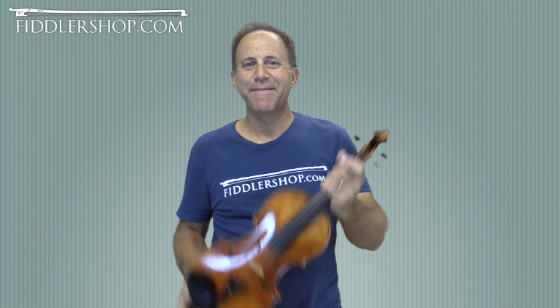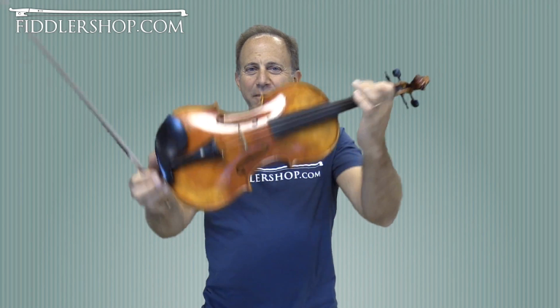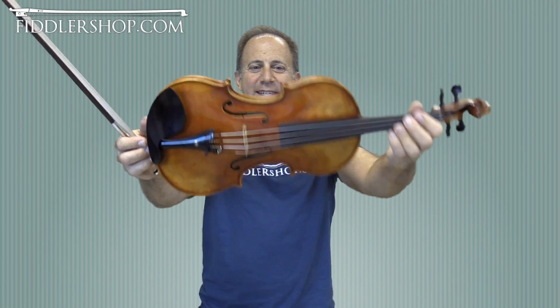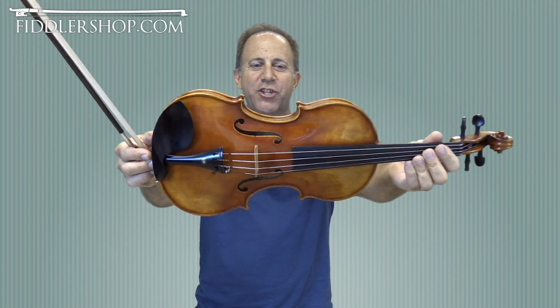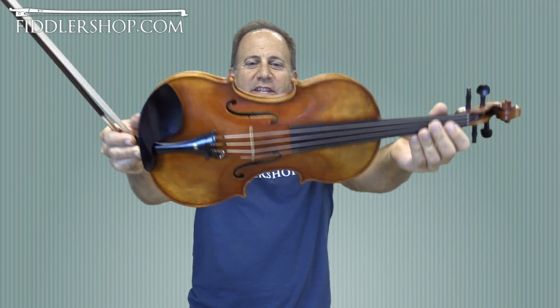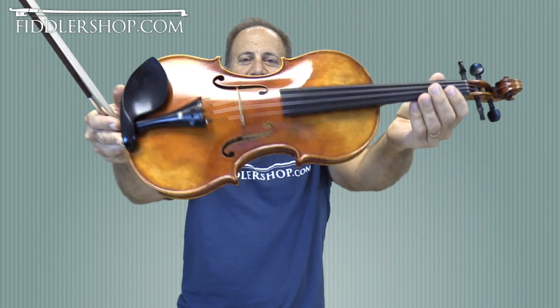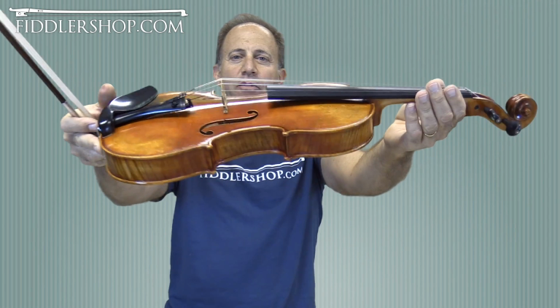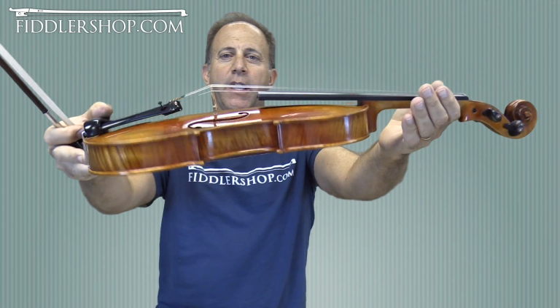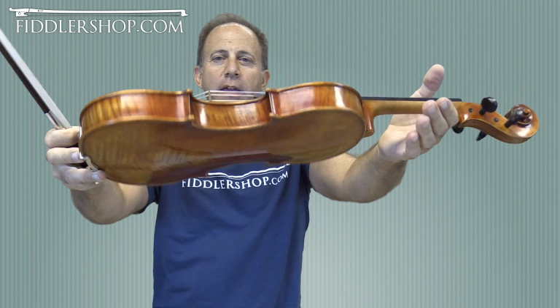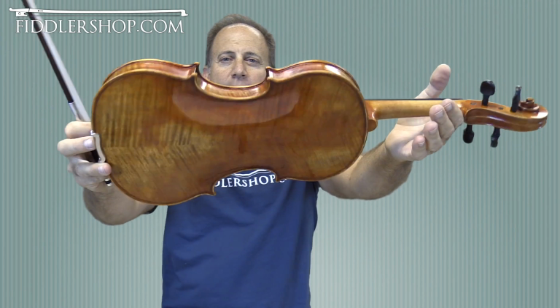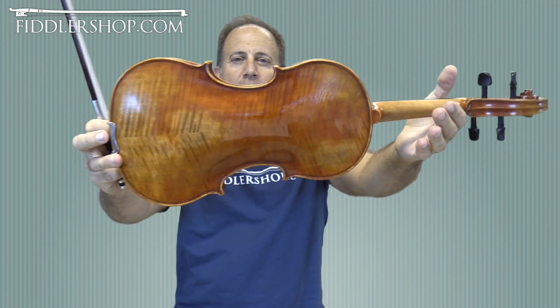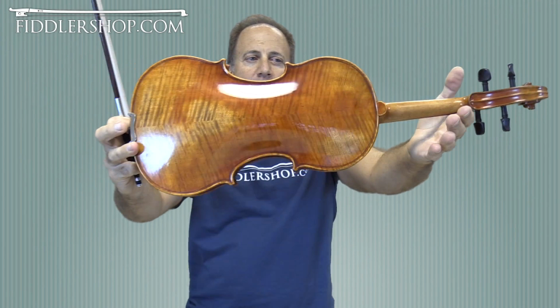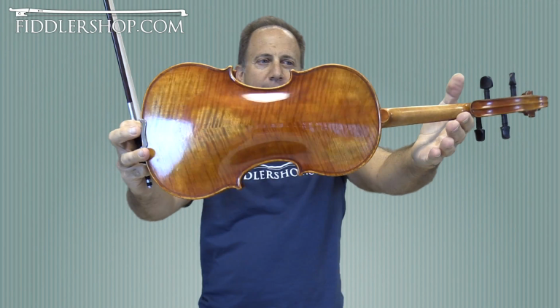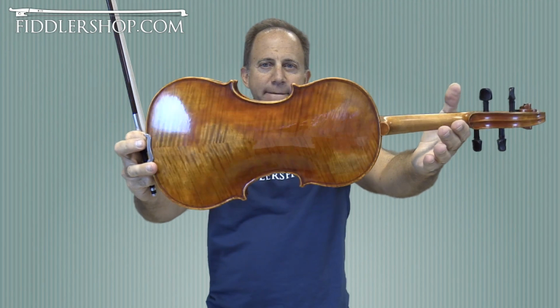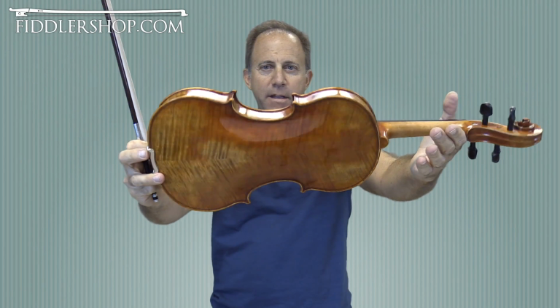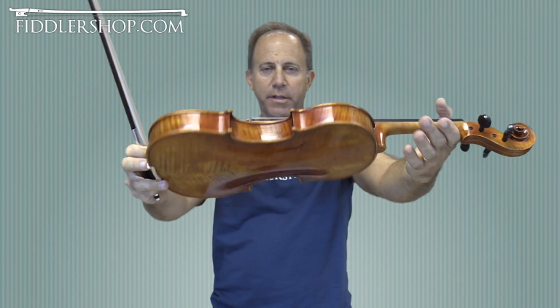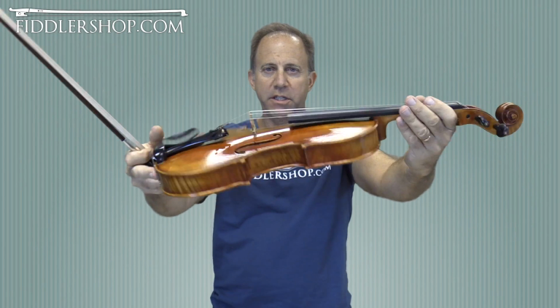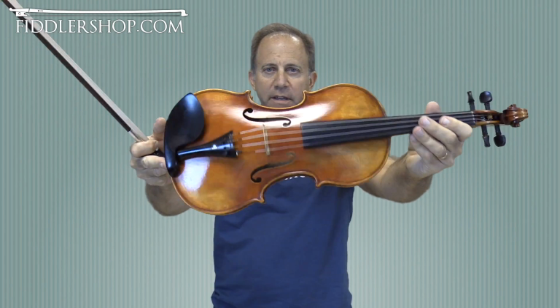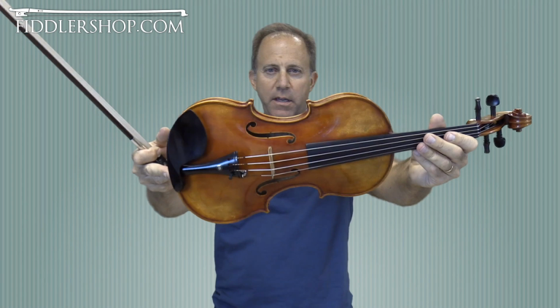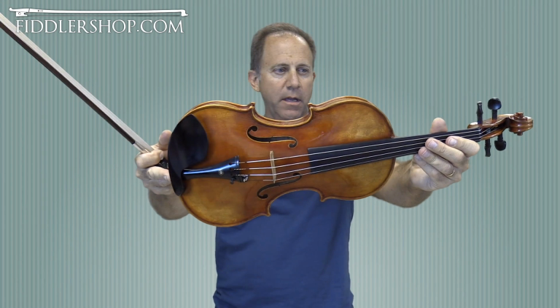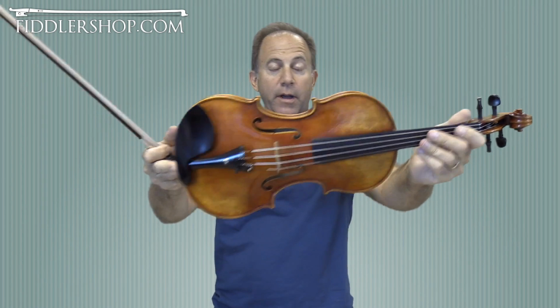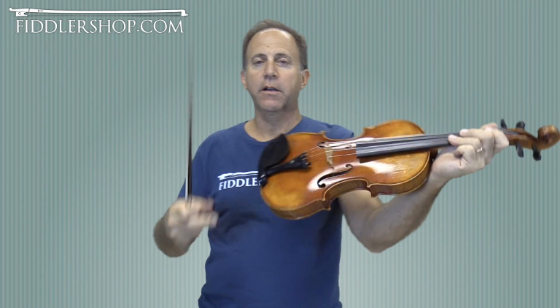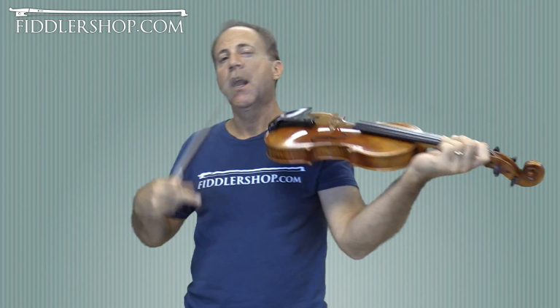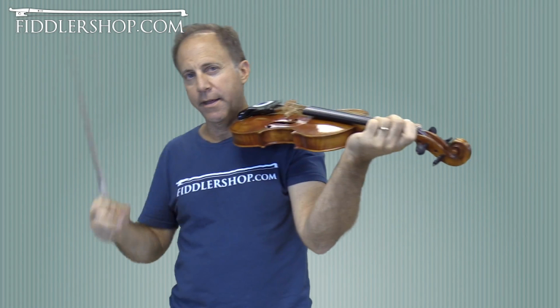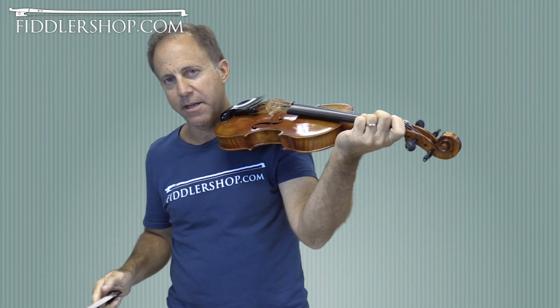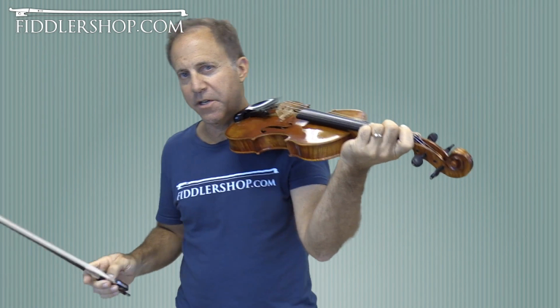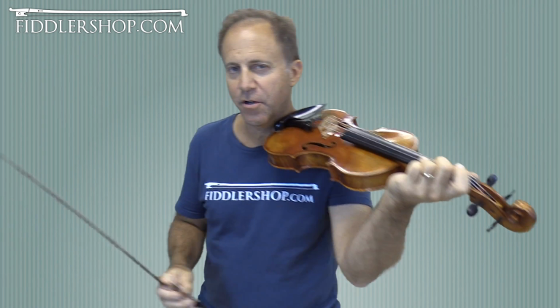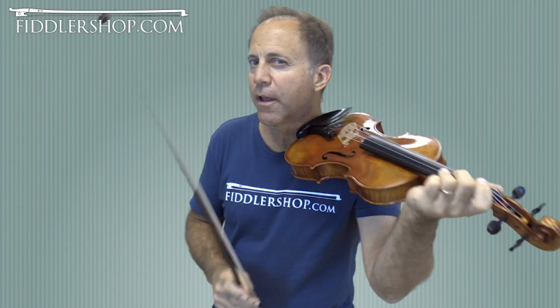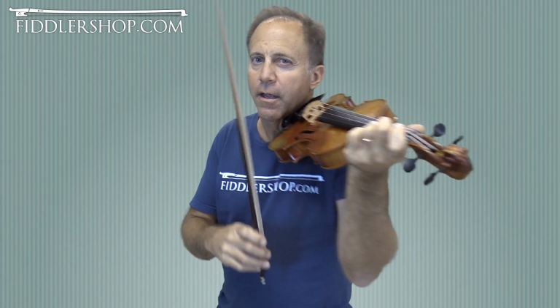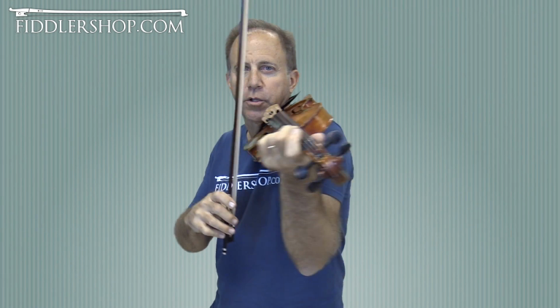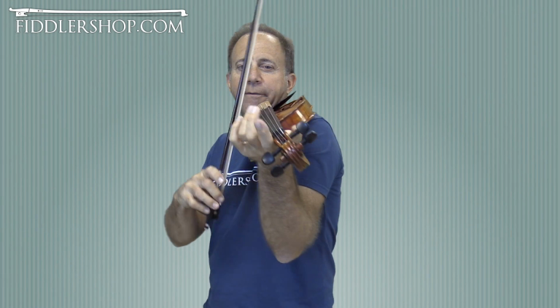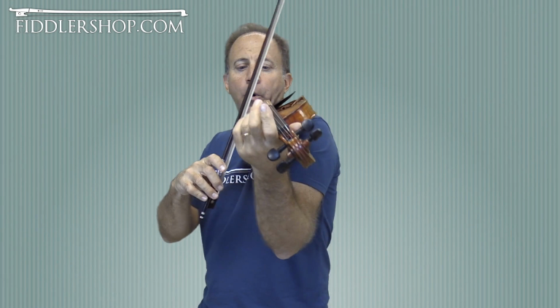Hey Bob, this is the GCV Canone. Then I'll play the GCV Chrysler, and then the traditional Holstein Vion.